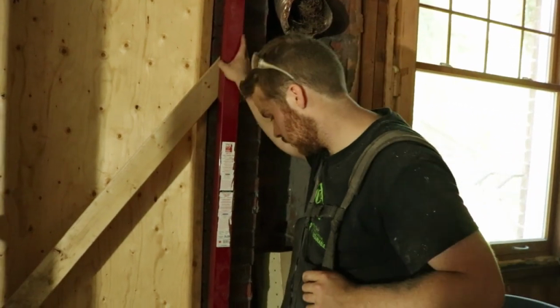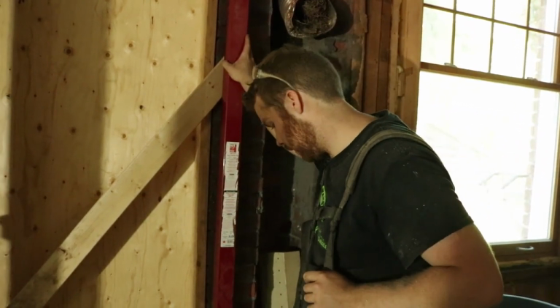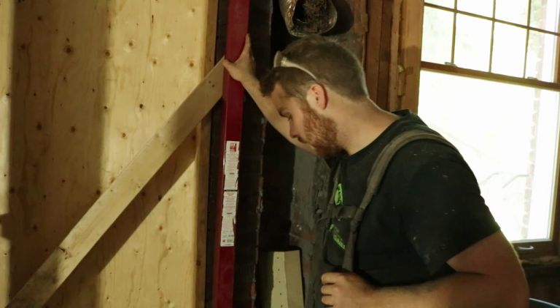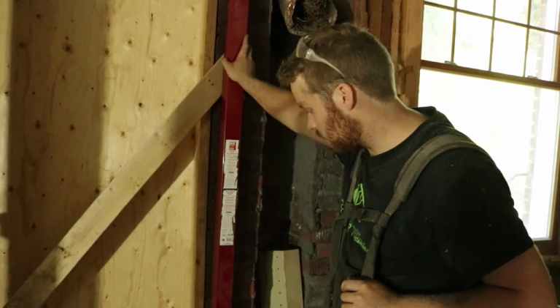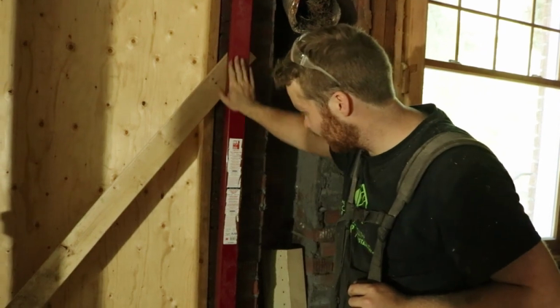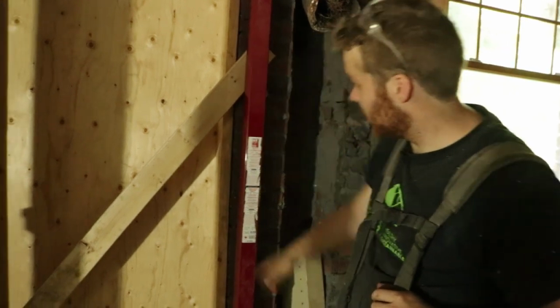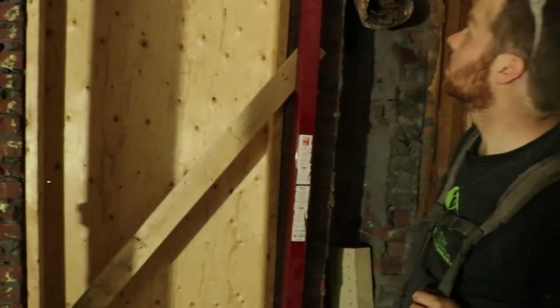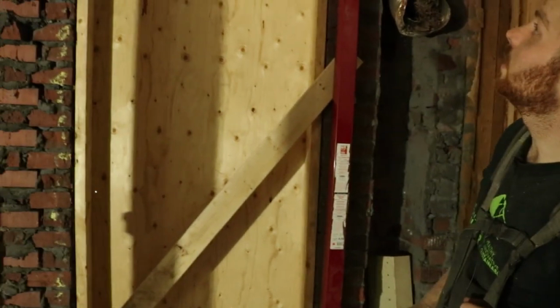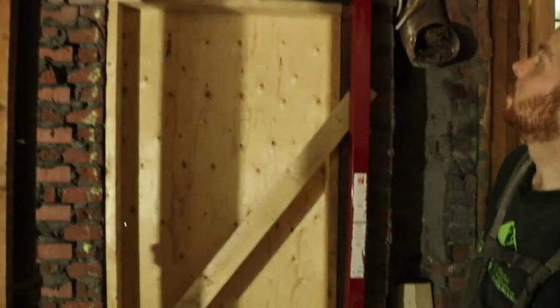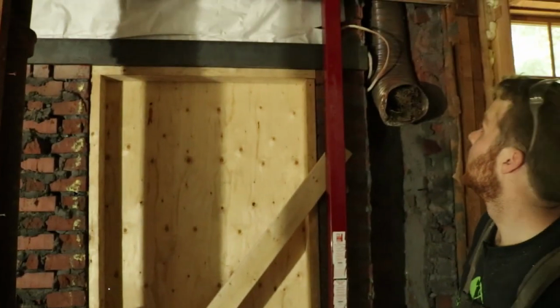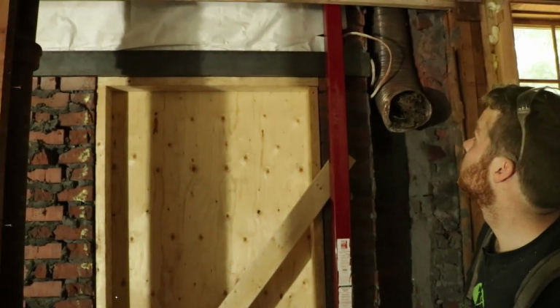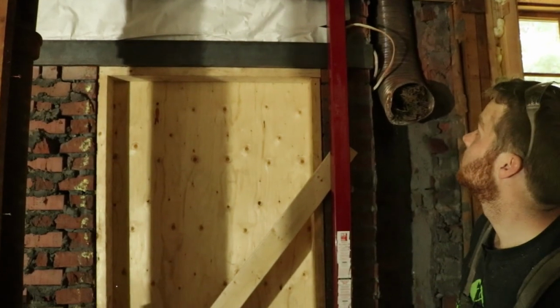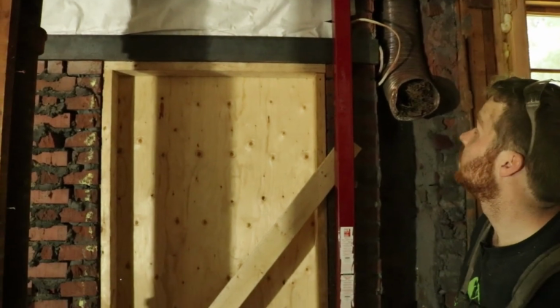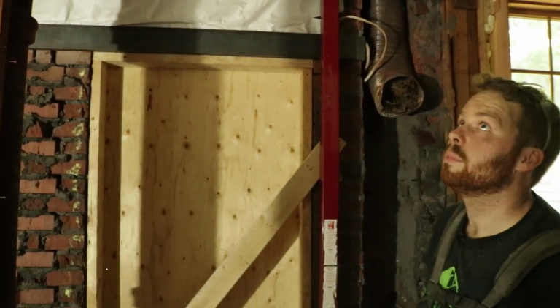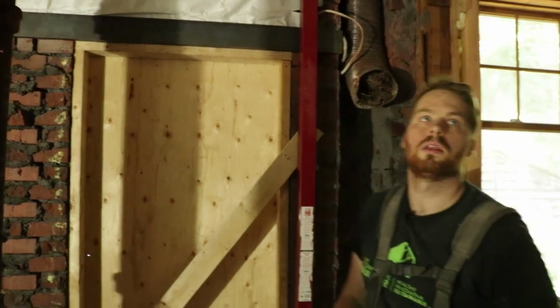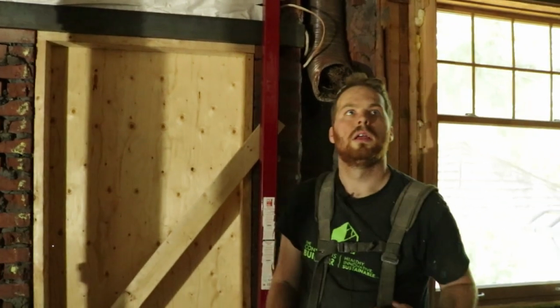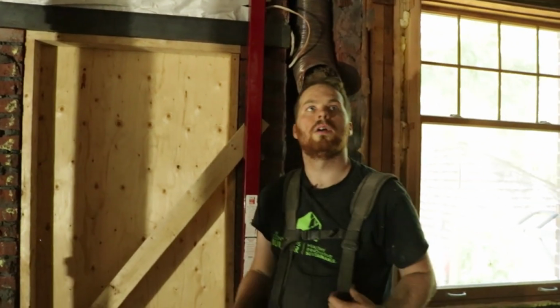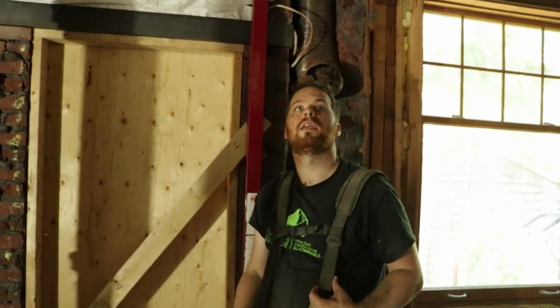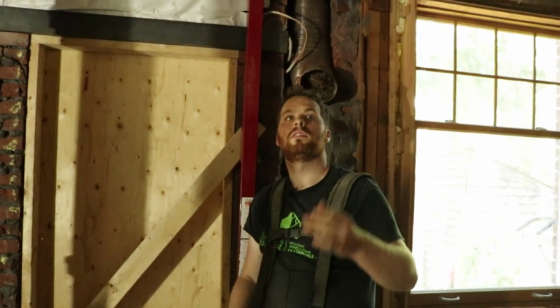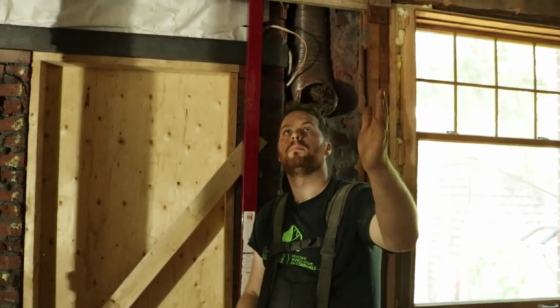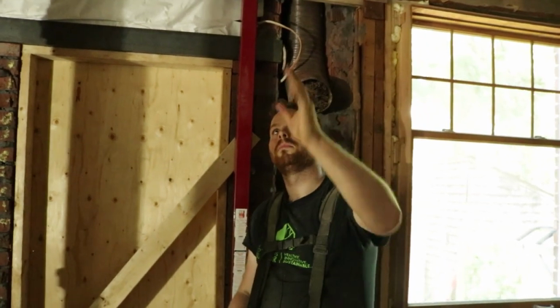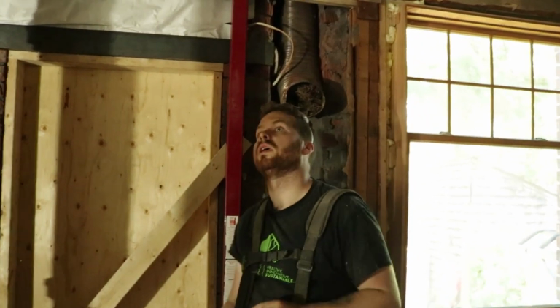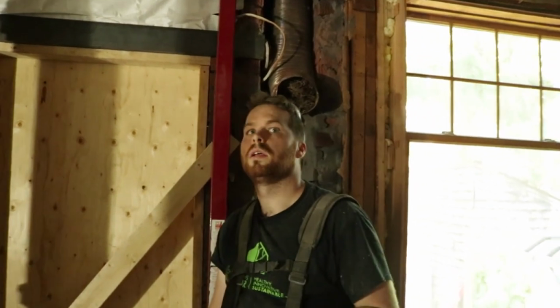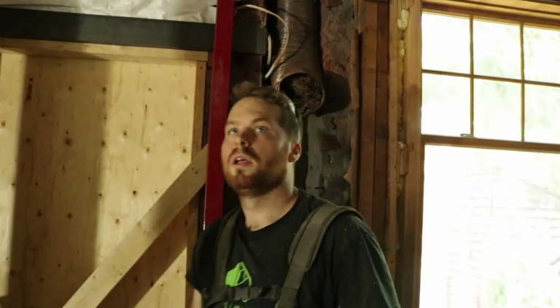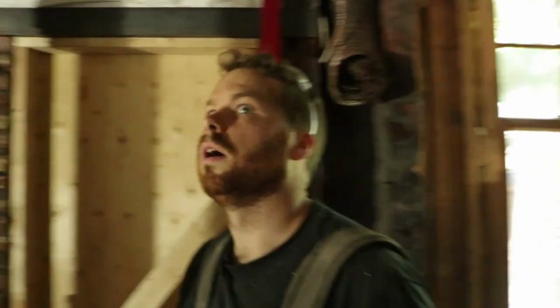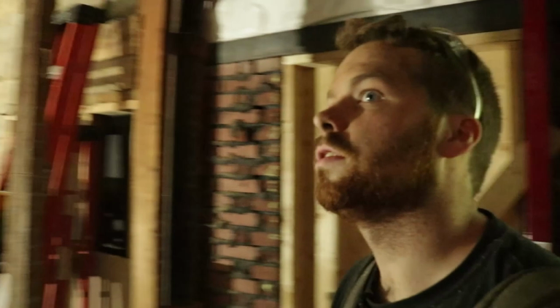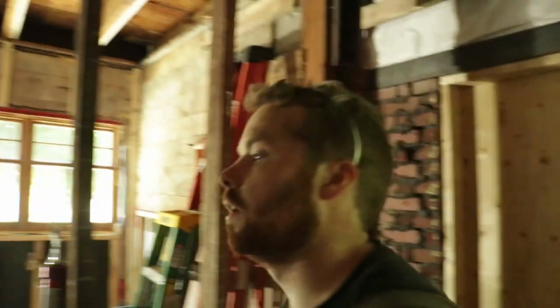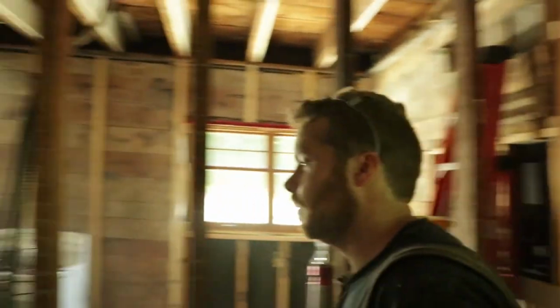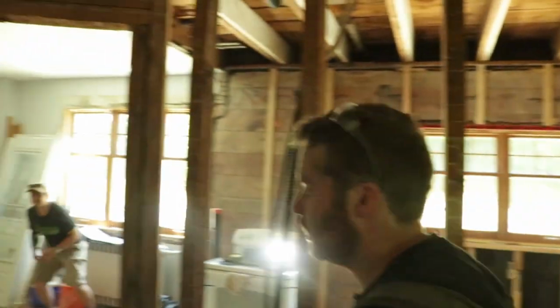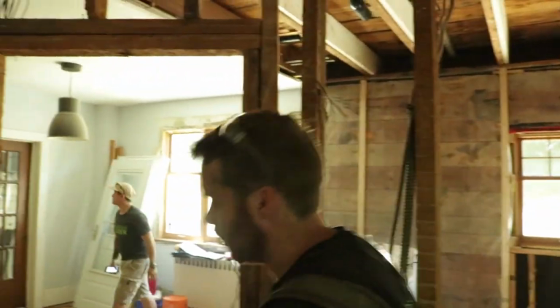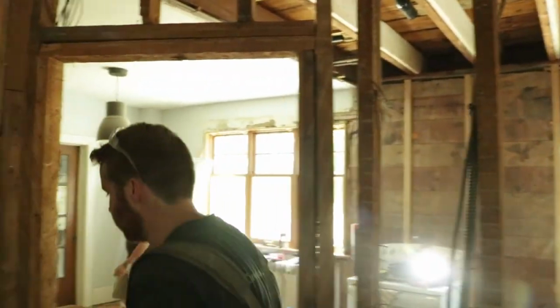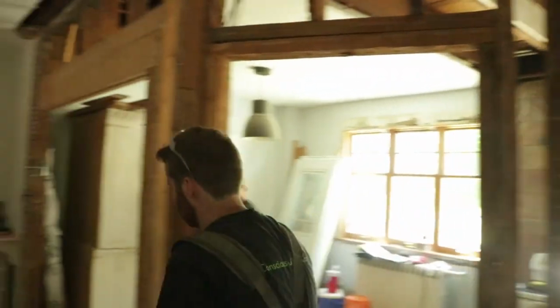So that's all been done — we're all structured now. The engineer has already been by to take a look at it and he seemed happy. He'll be by again once the main beam goes in. We're getting started on that, but it will be next week until the beam goes in.